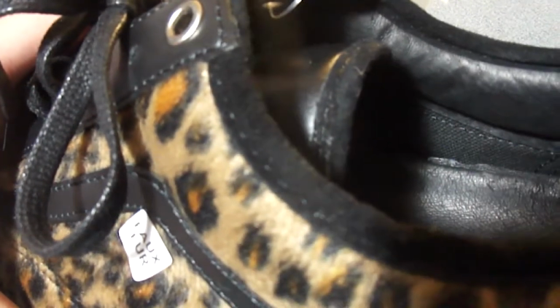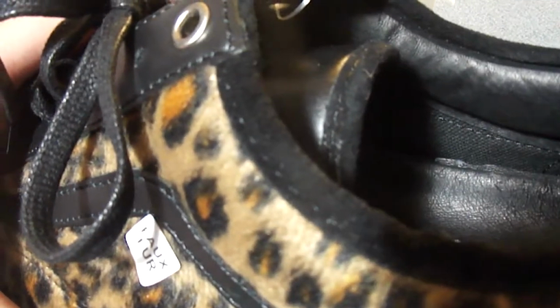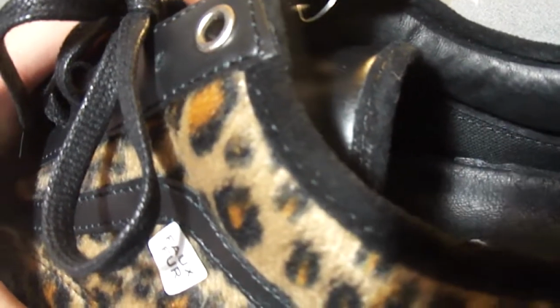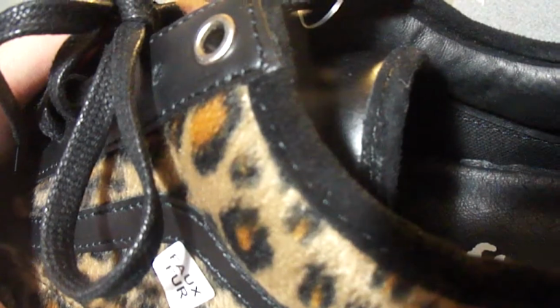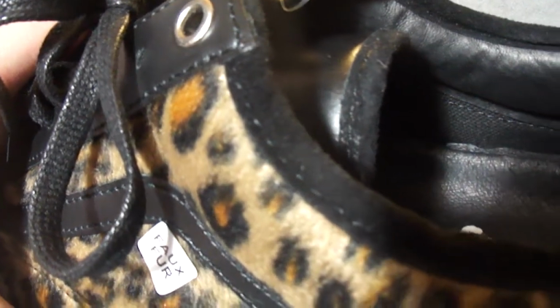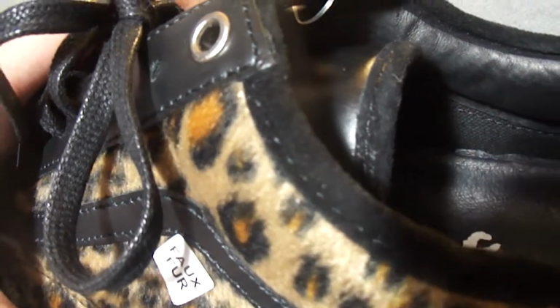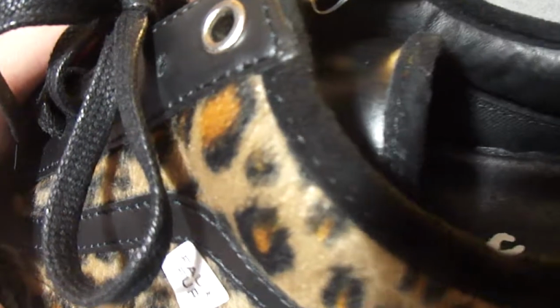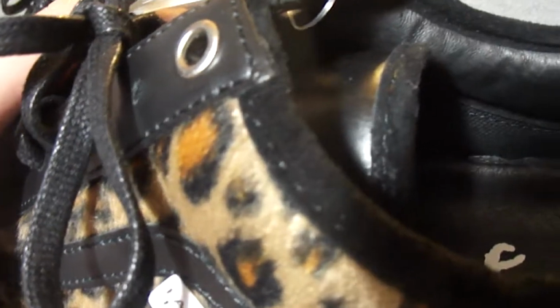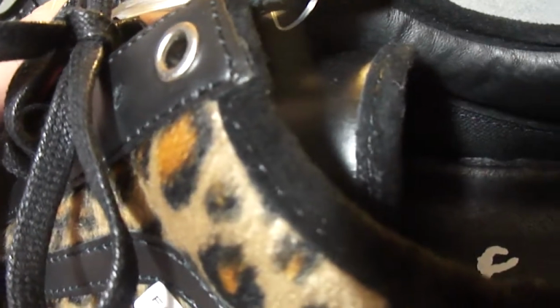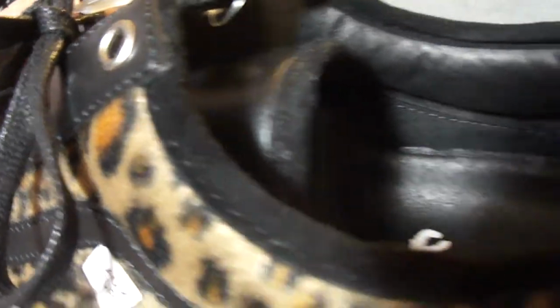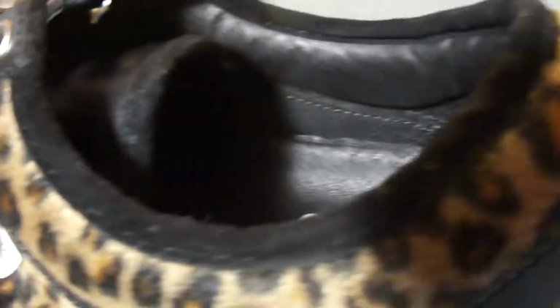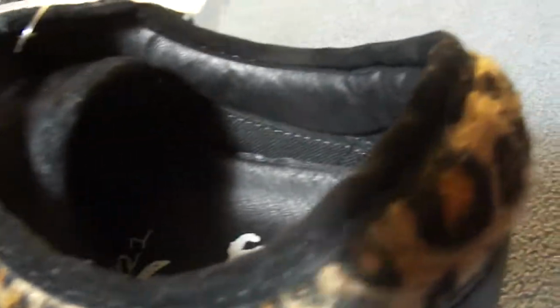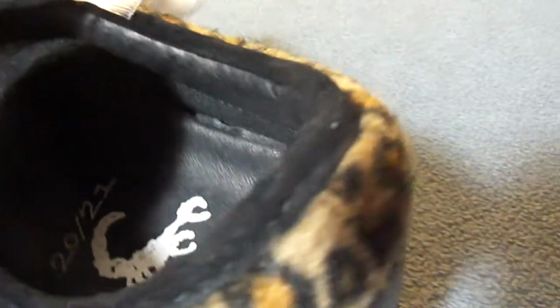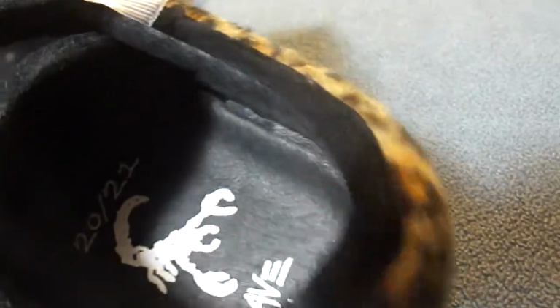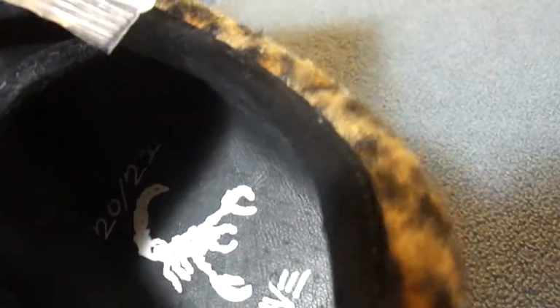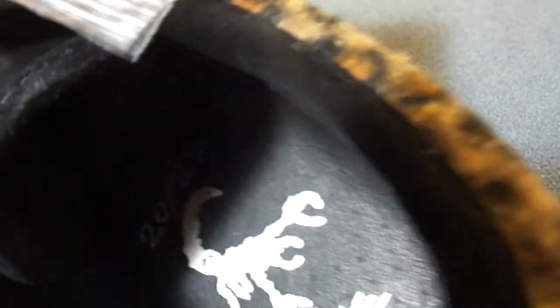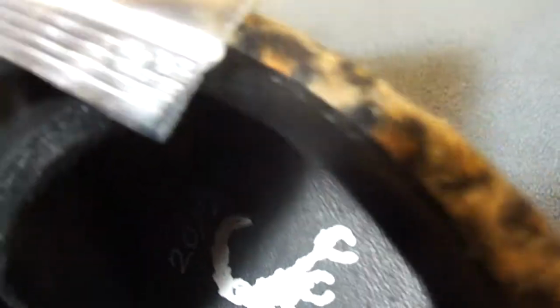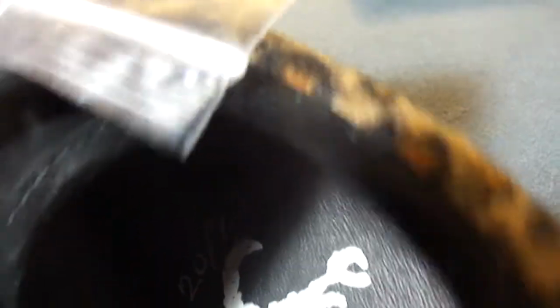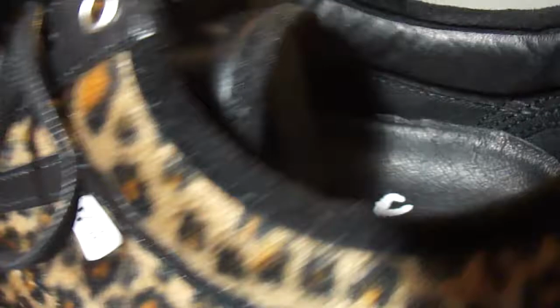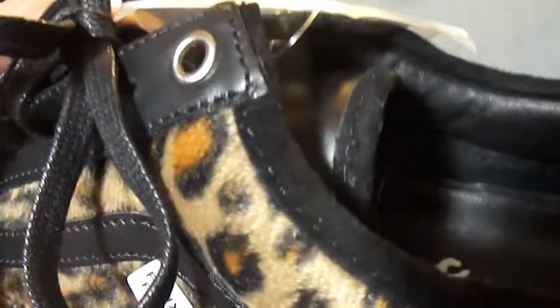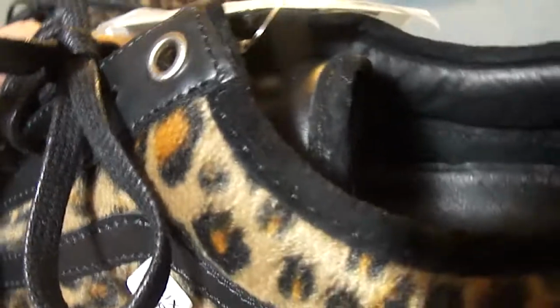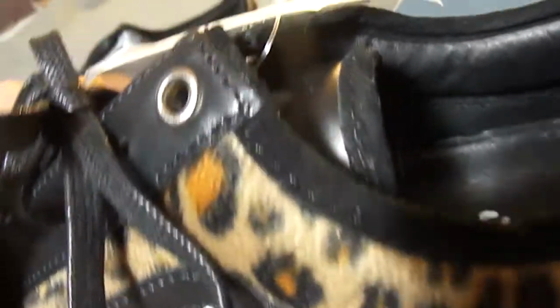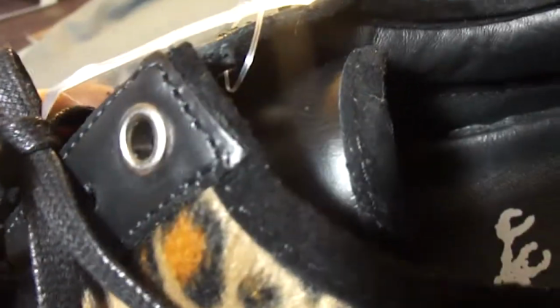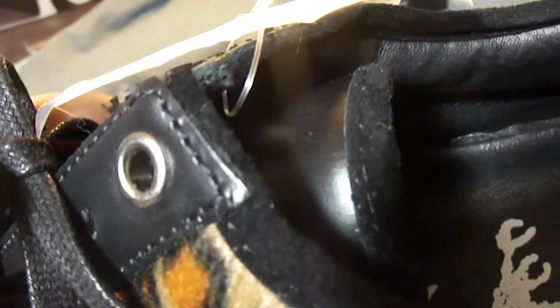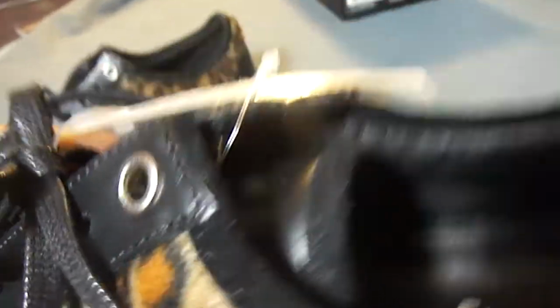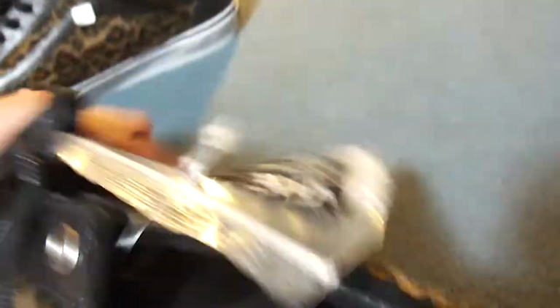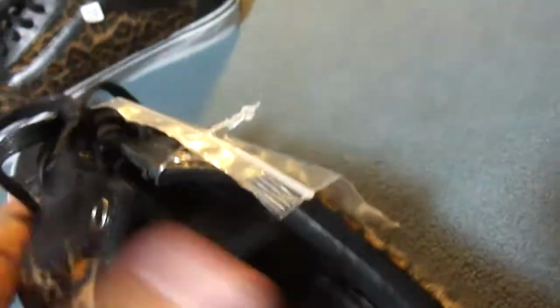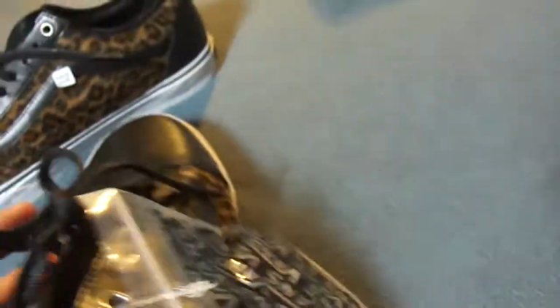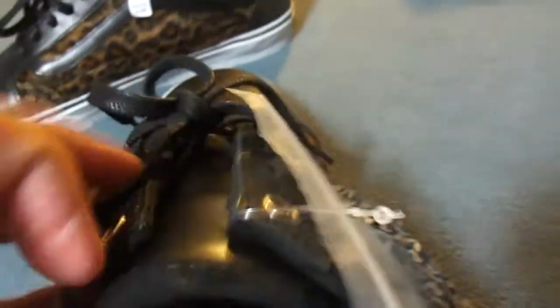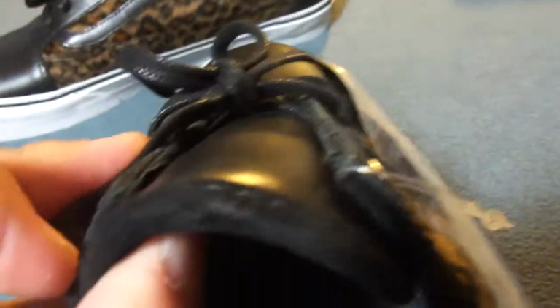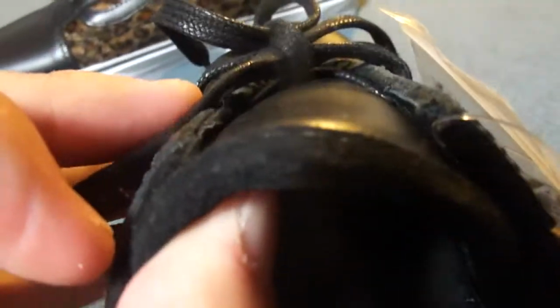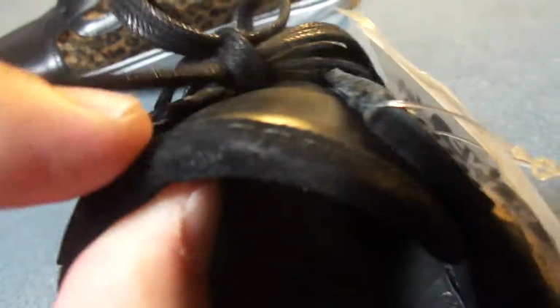On the trim here for the collar, we have a really nice leather — kinda resembles a suede. I don't think it's exactly suede though. That same trim on the tongue.